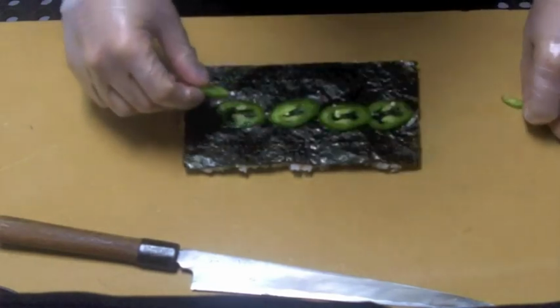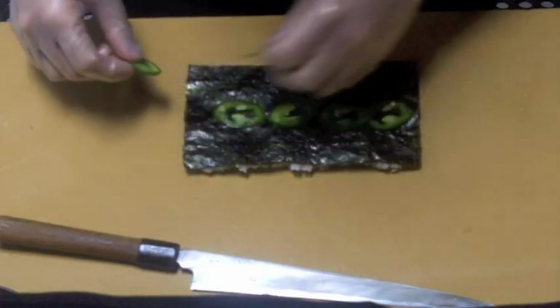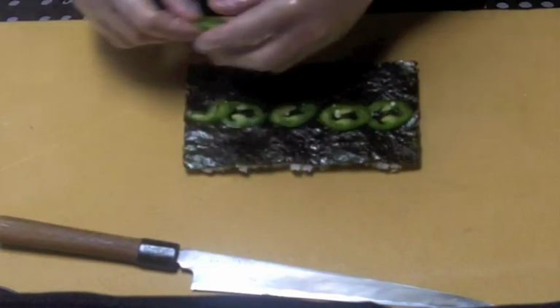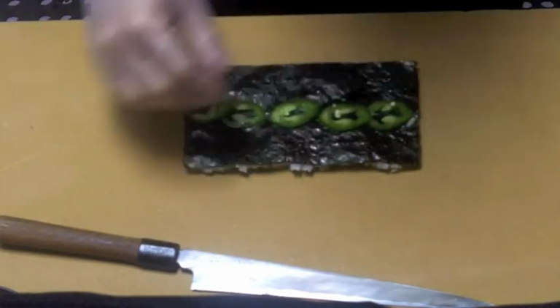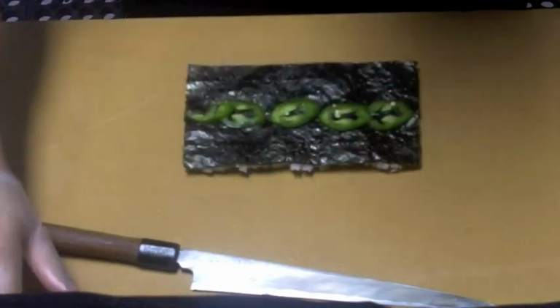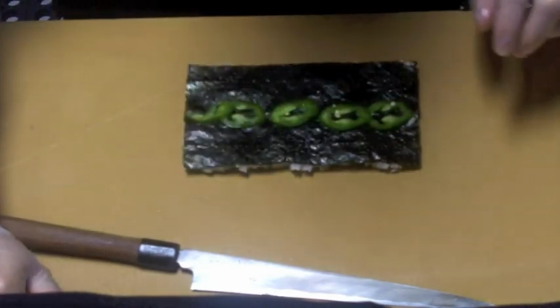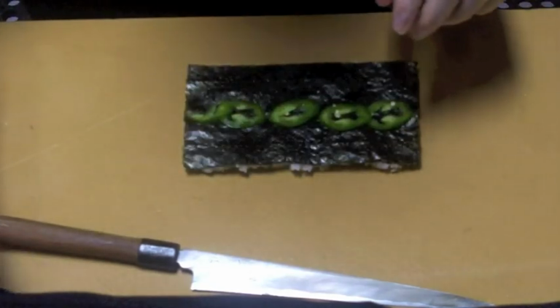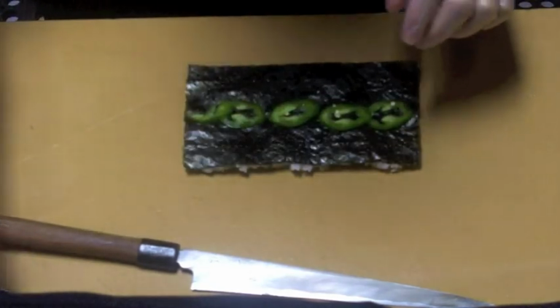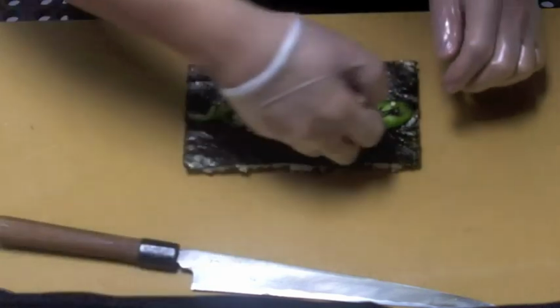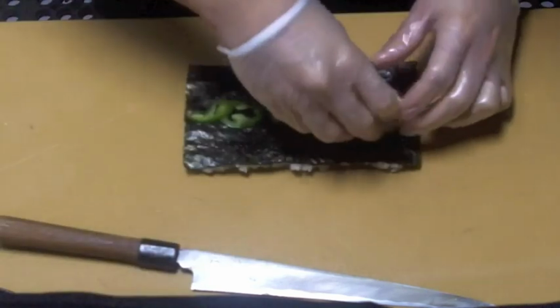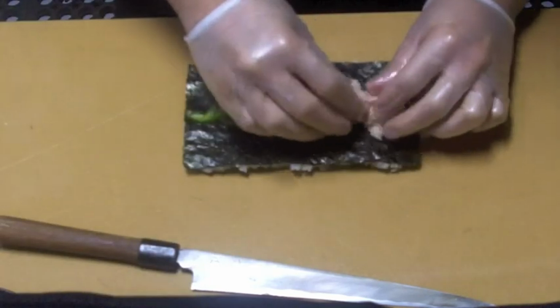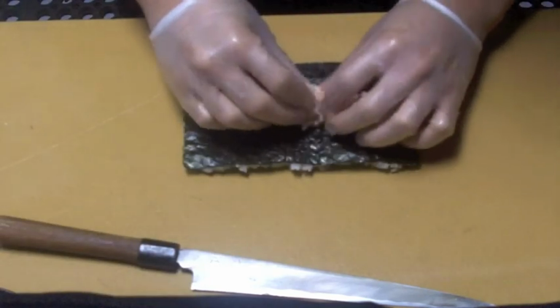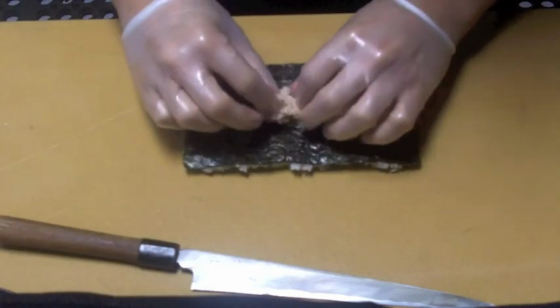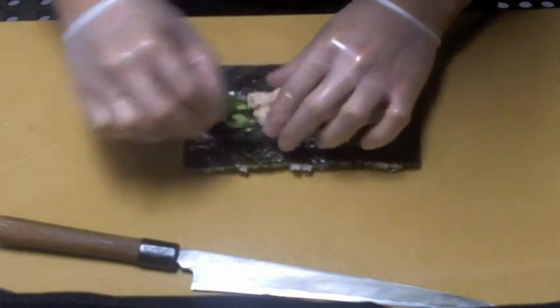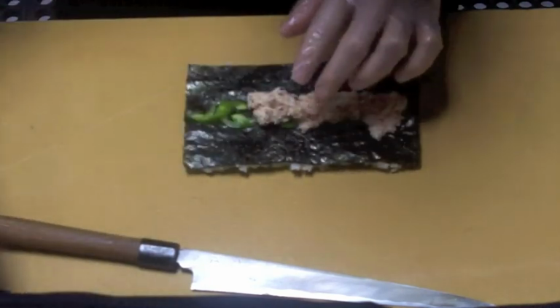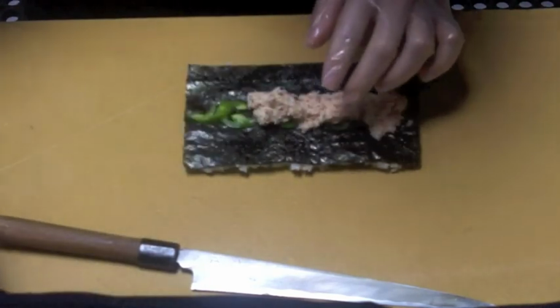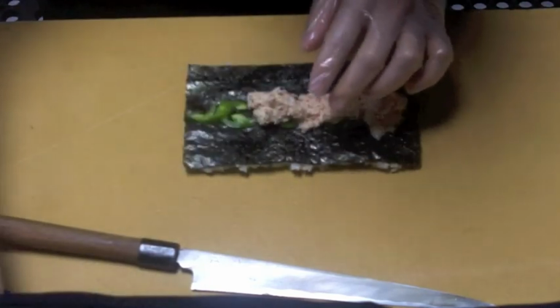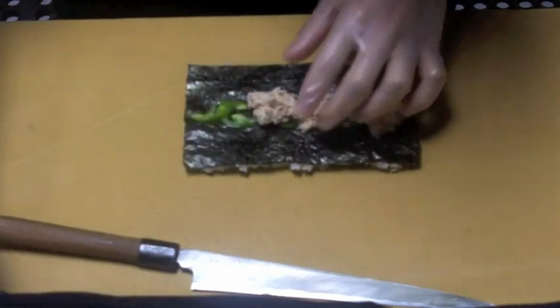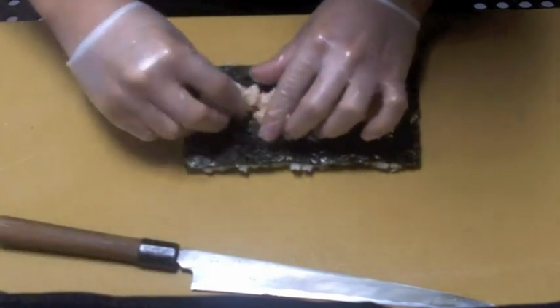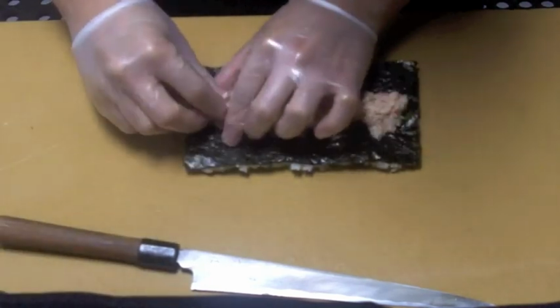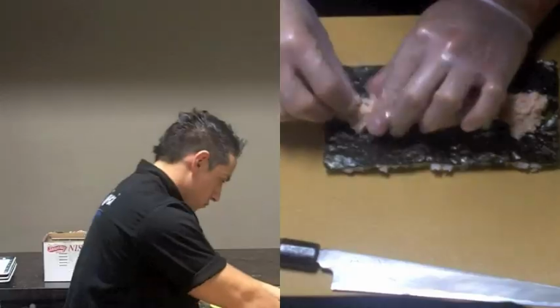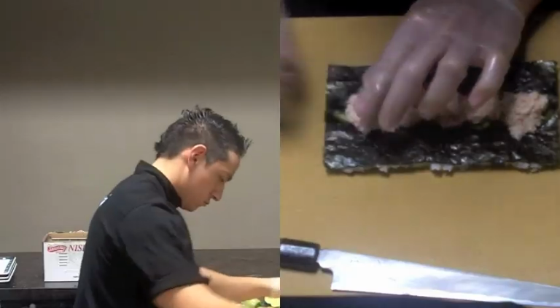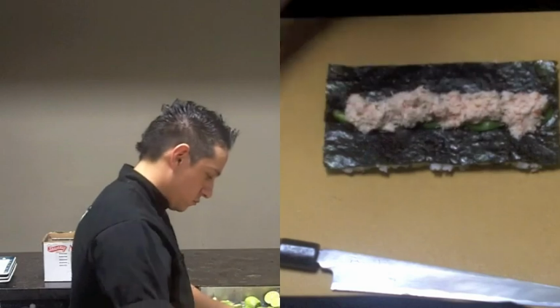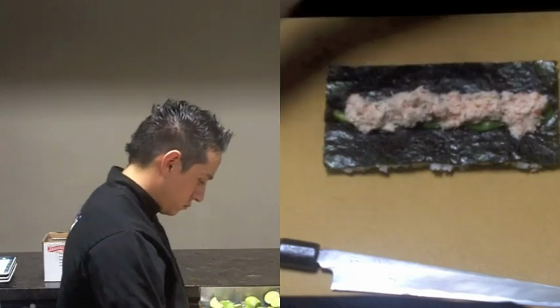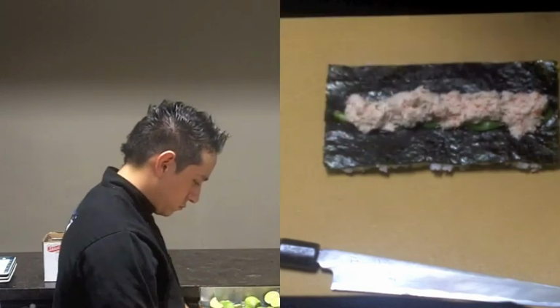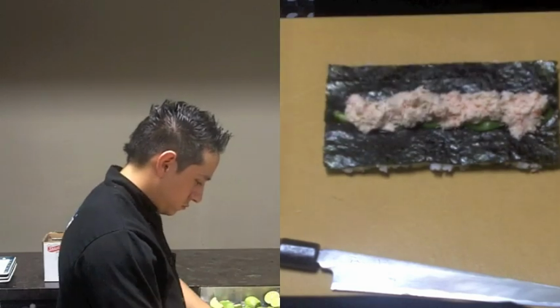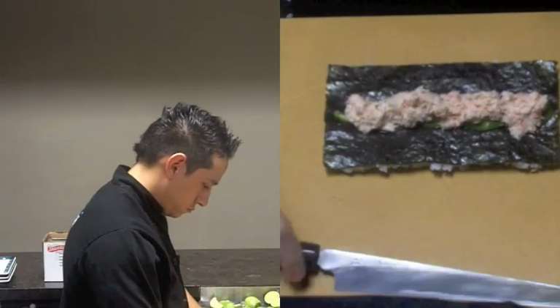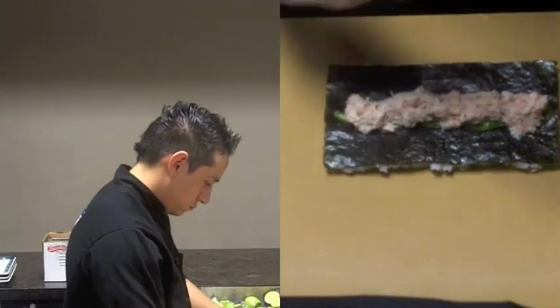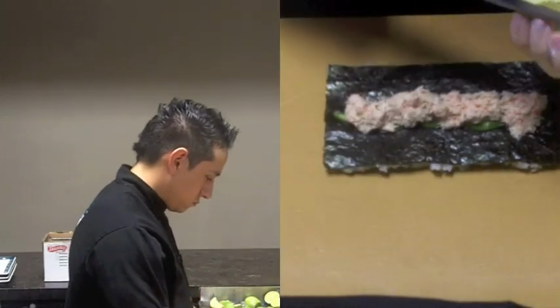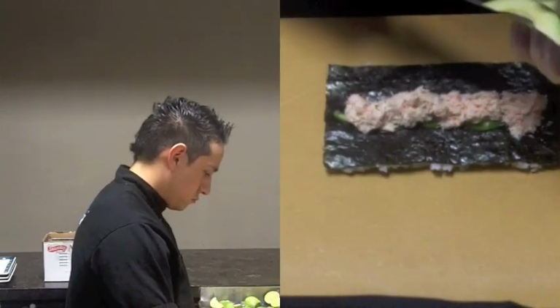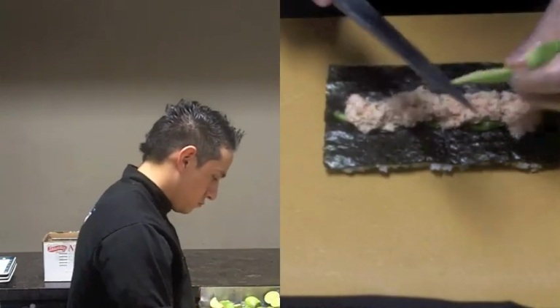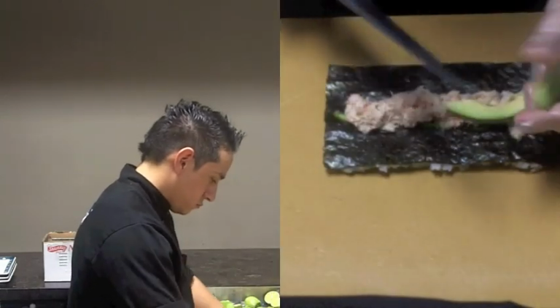Here Chris is laying the jalapeño inside the seaweed wrap, adding snow crab, then slicing and laying the avocado in there.